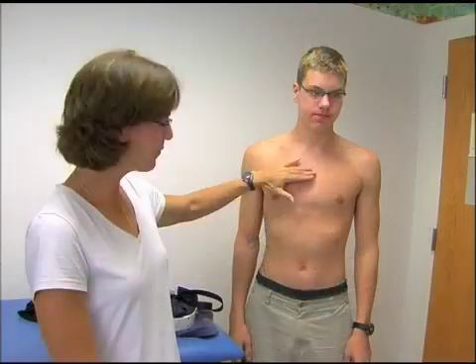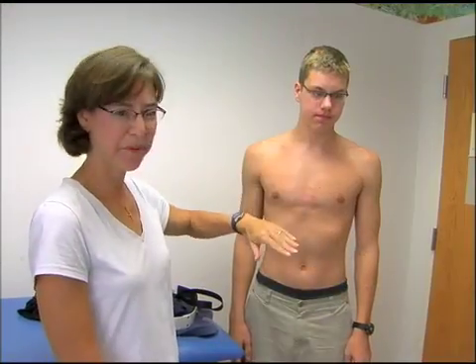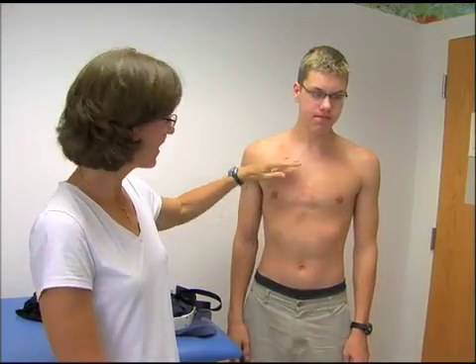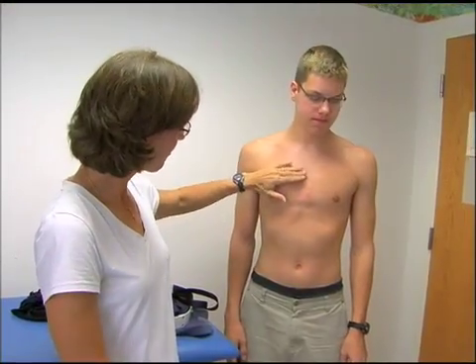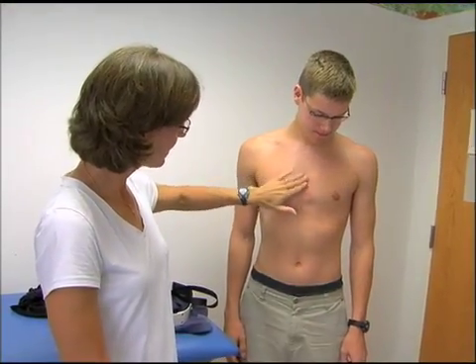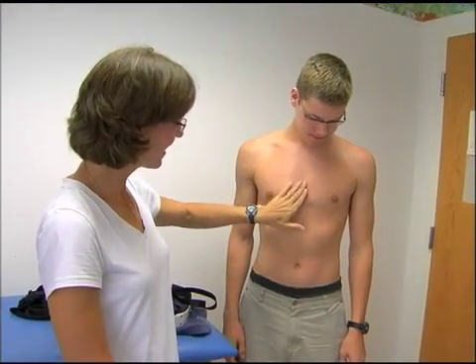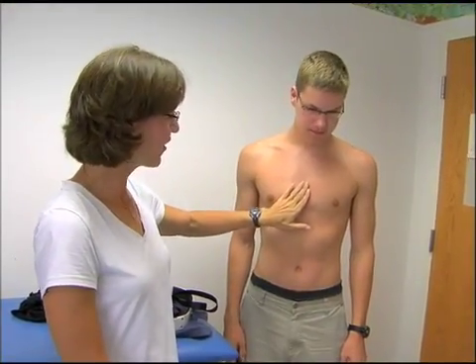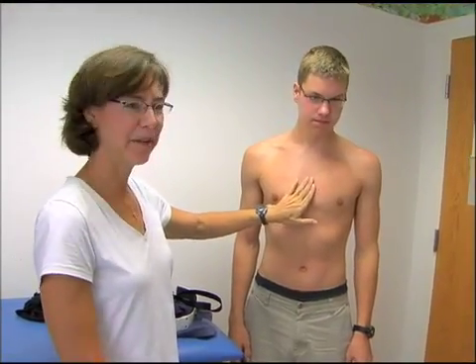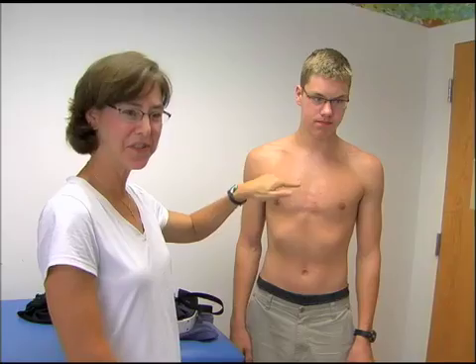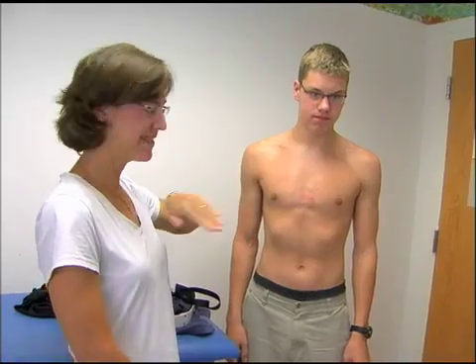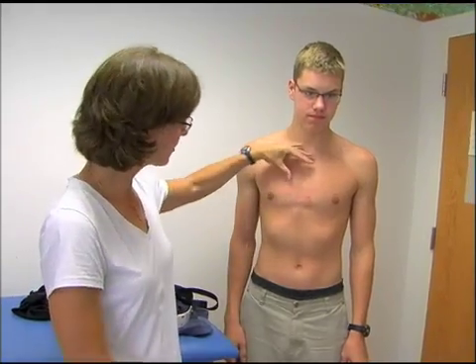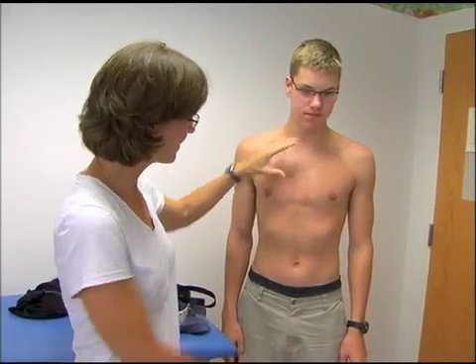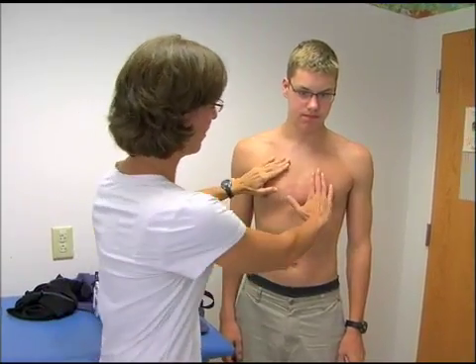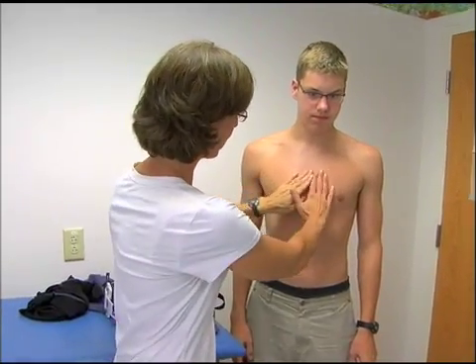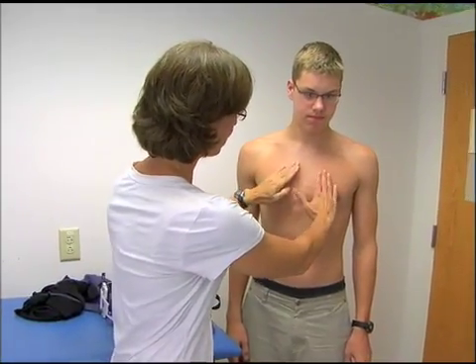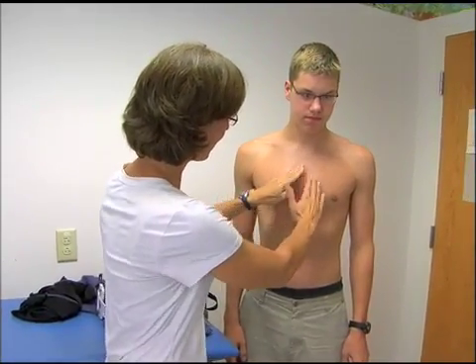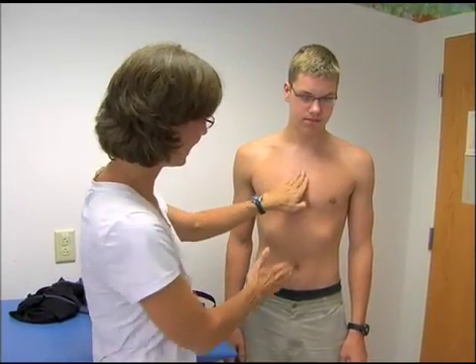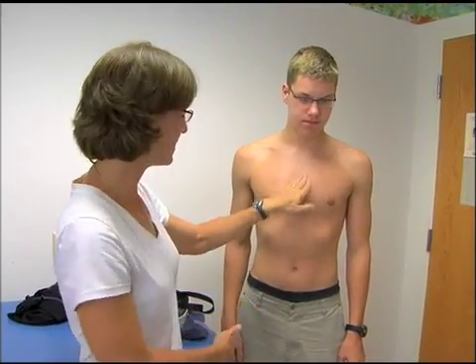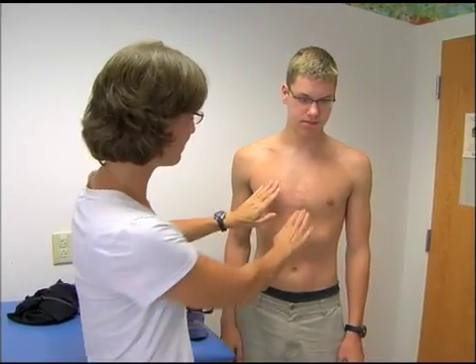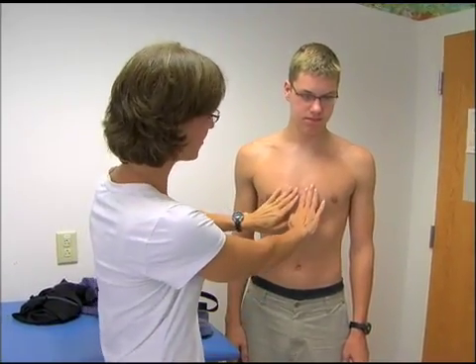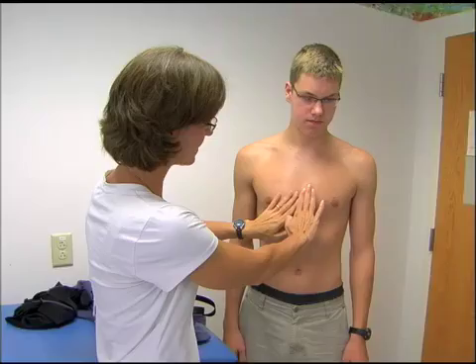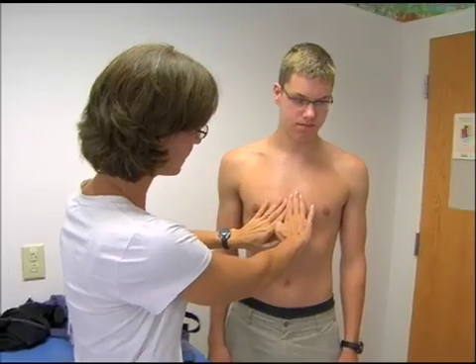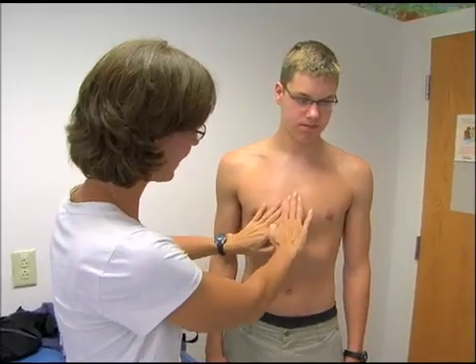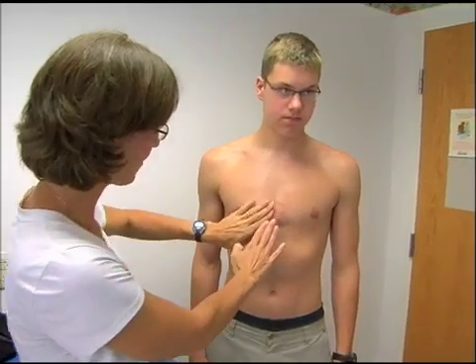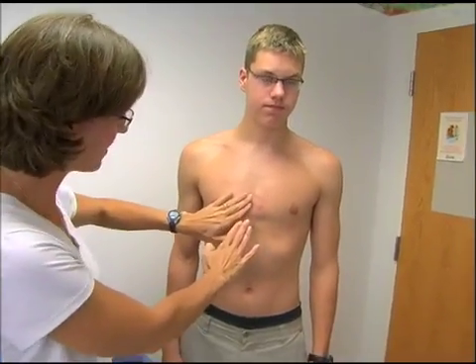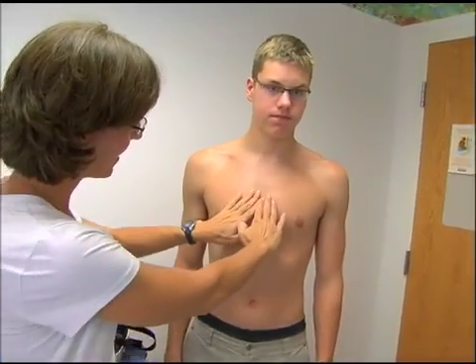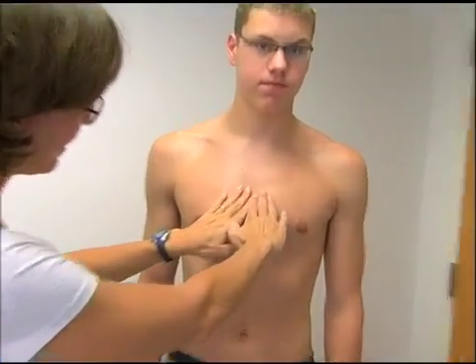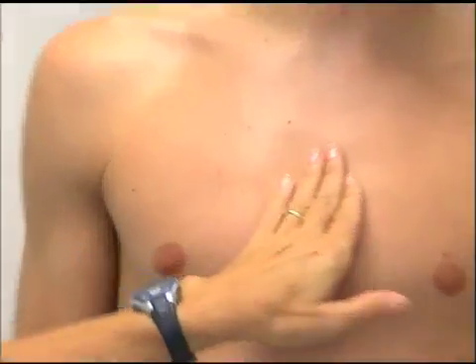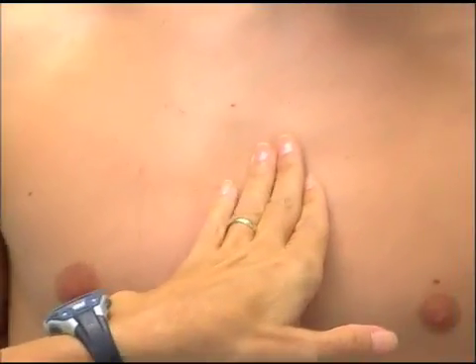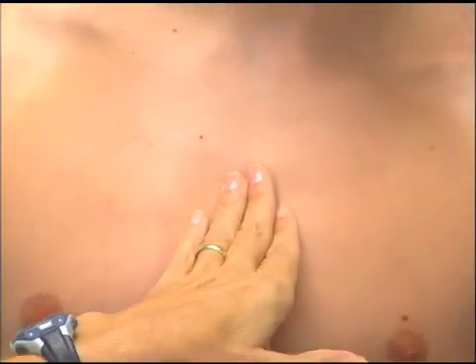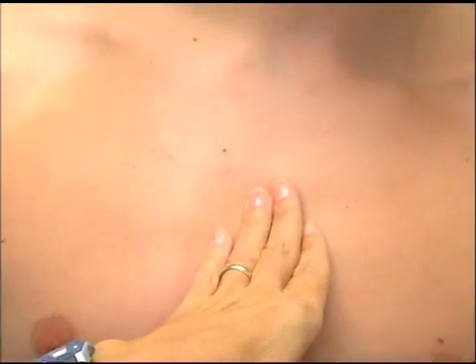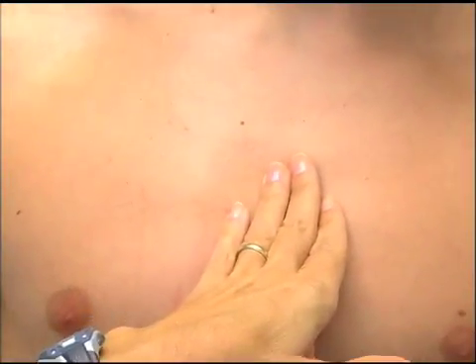Before we braced — they call it a bird chest, because it actually does protrude out. It was asymmetrical, so this side was sticking out a little more than the other, and it was actually angled like this.